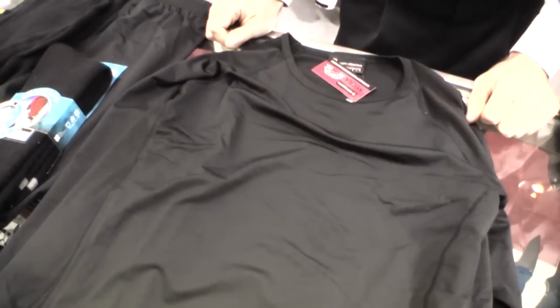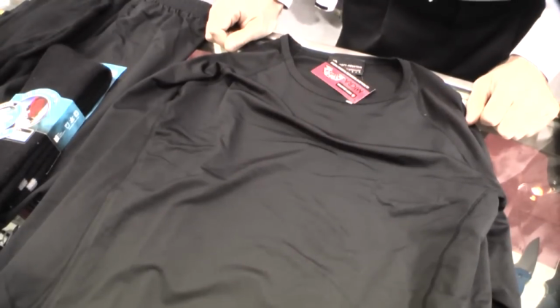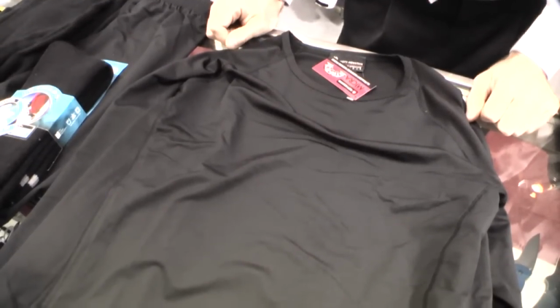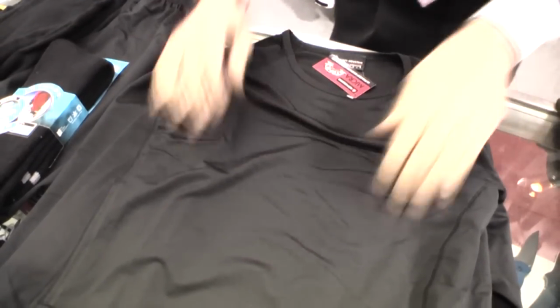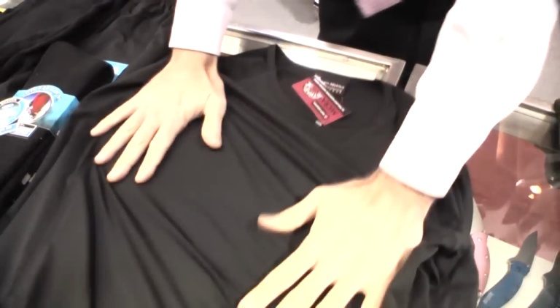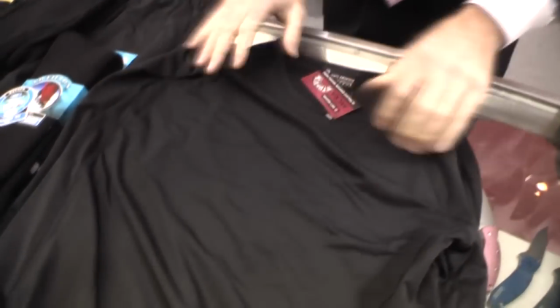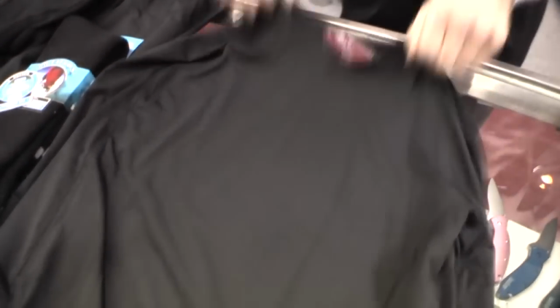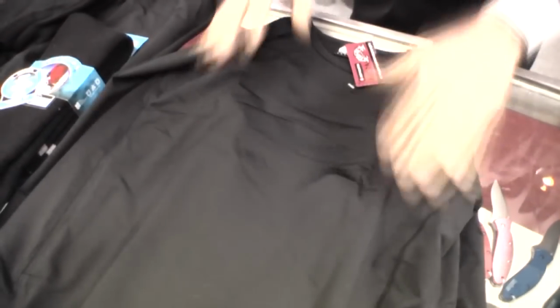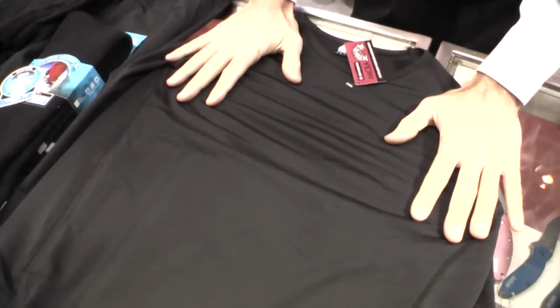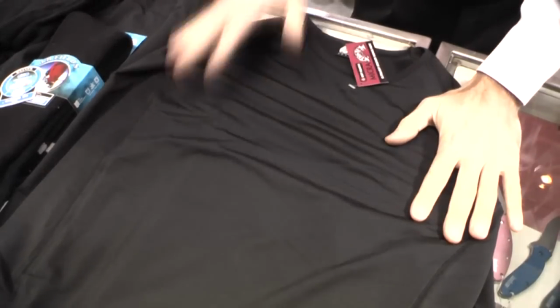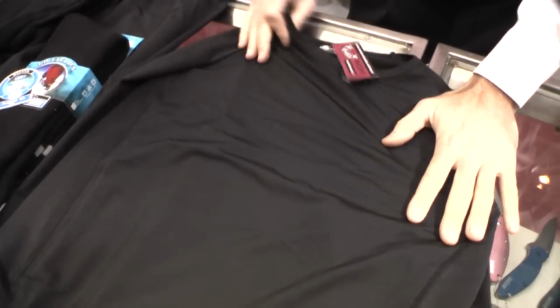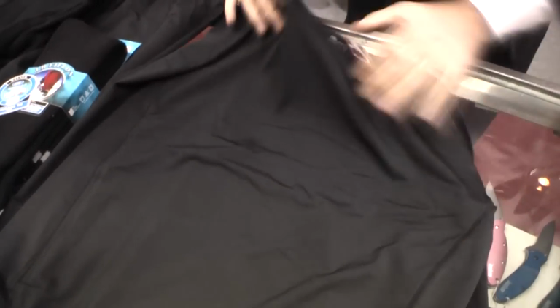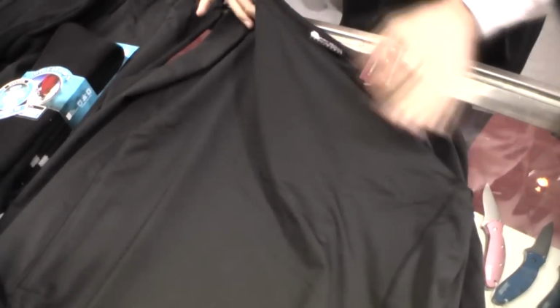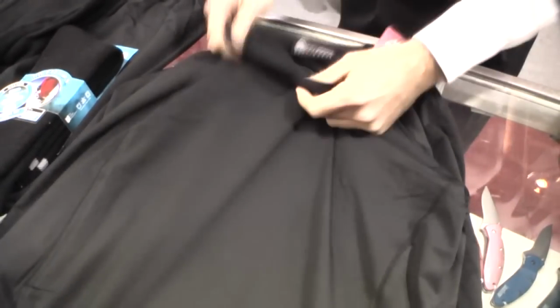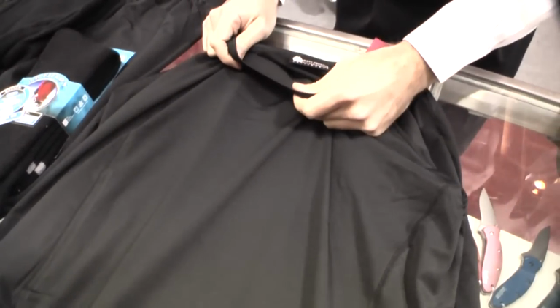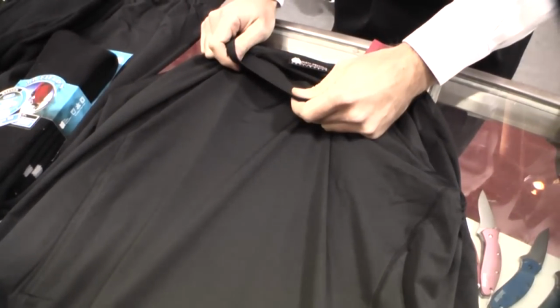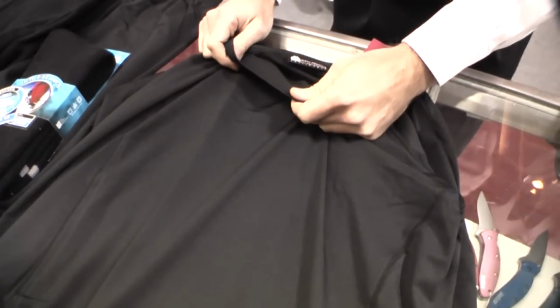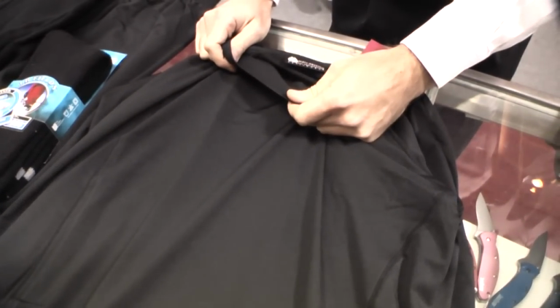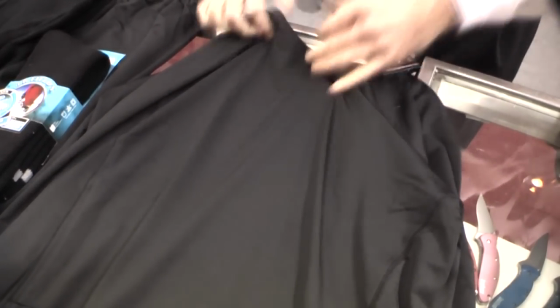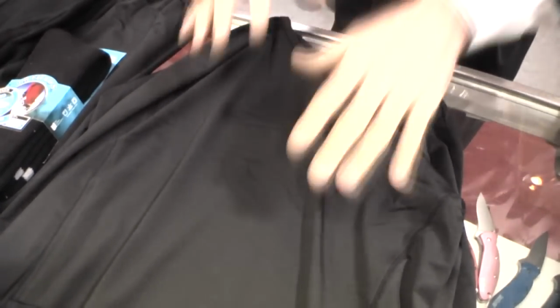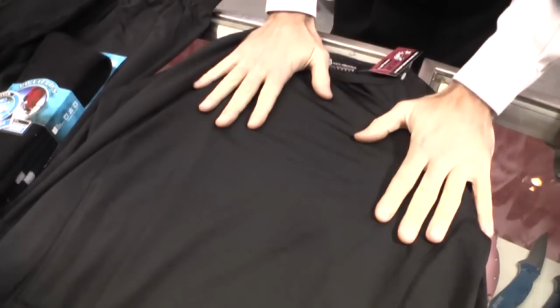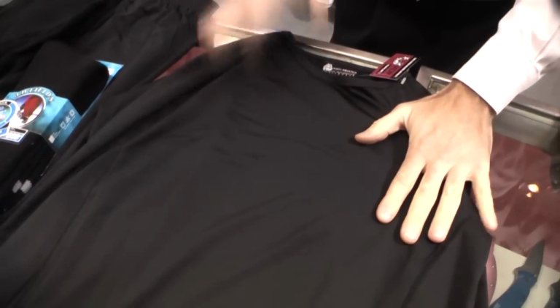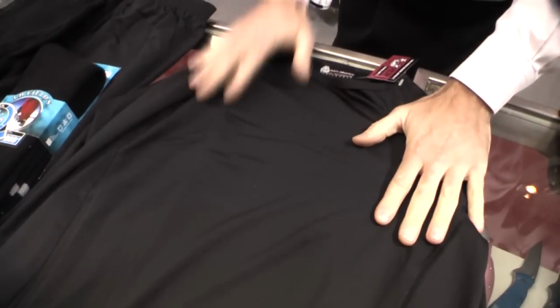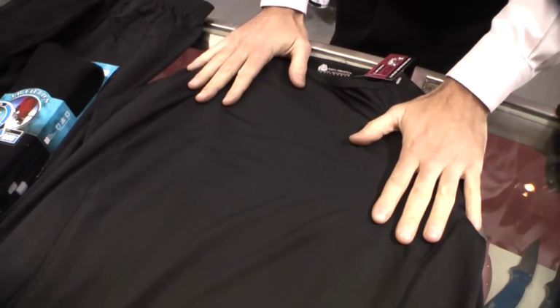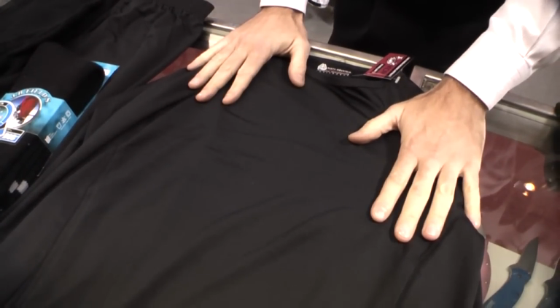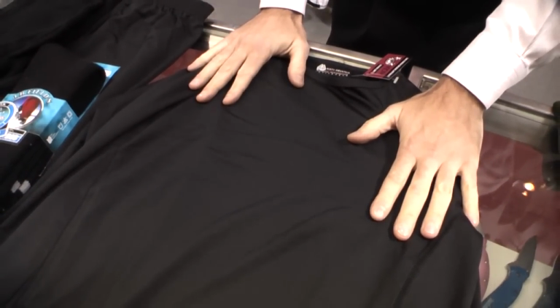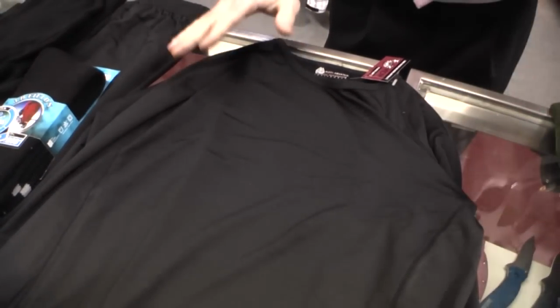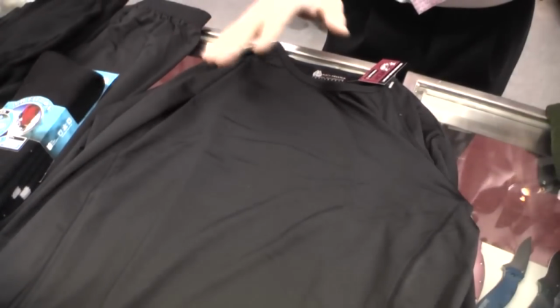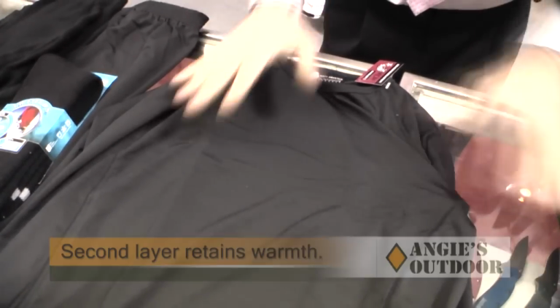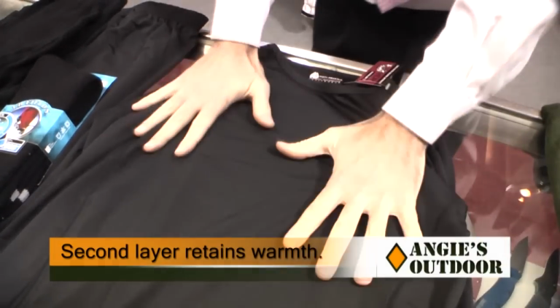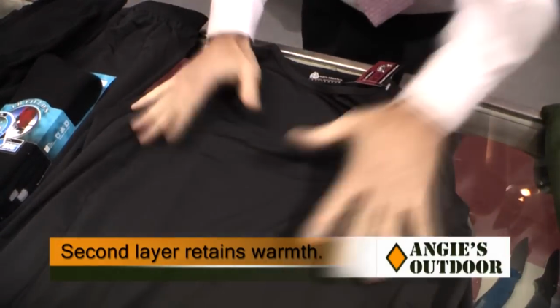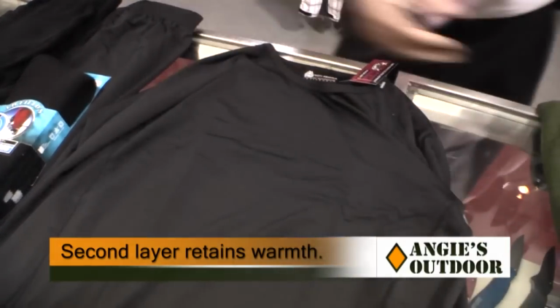This is a lightweight top — you'd wear this directly against your skin. It's a lycra or spandex mix. You can also wear wool directly against your skin, and from there you'd move on to an additional layer.